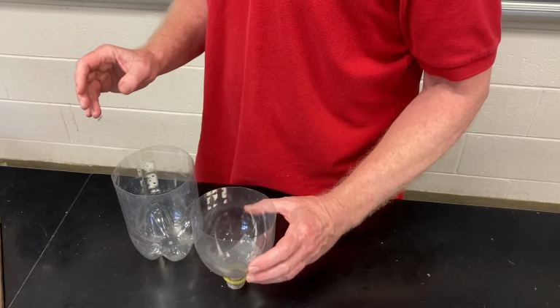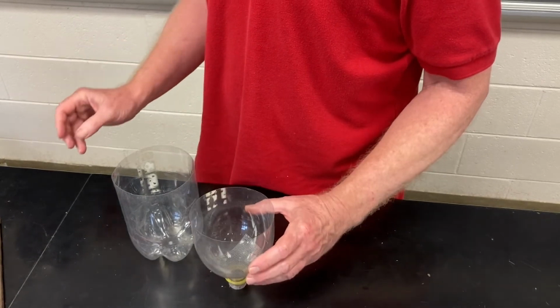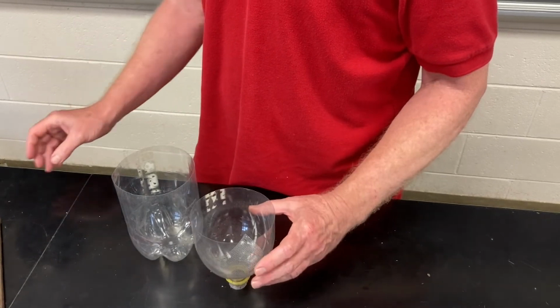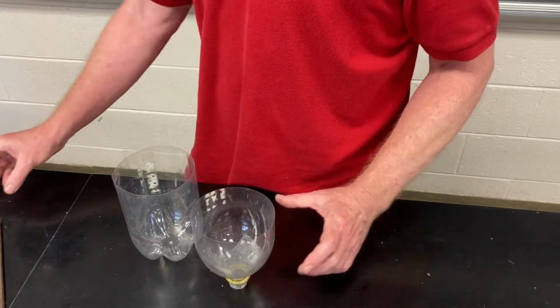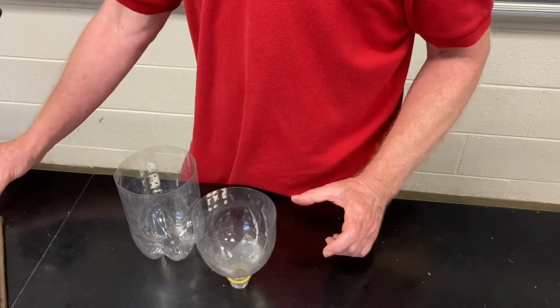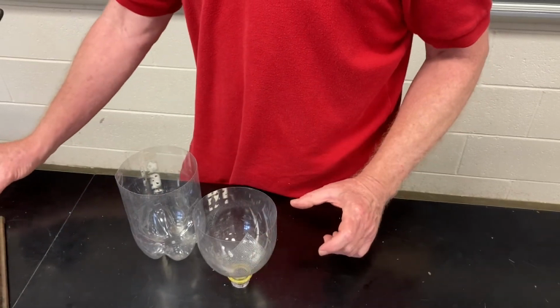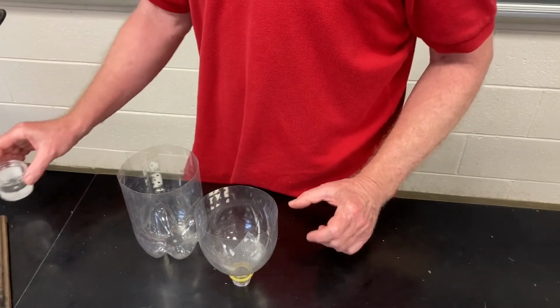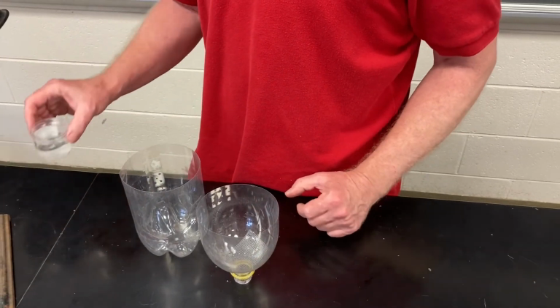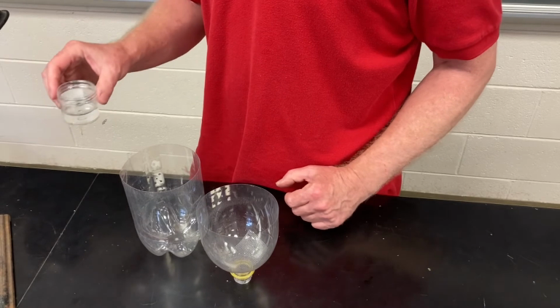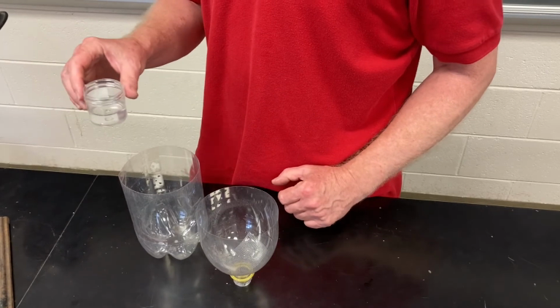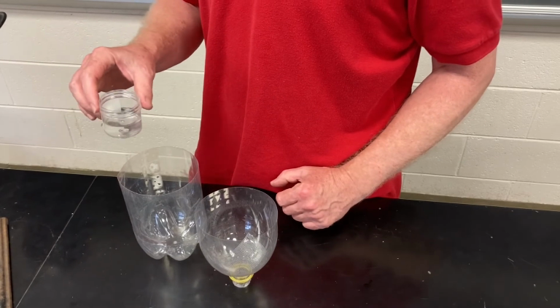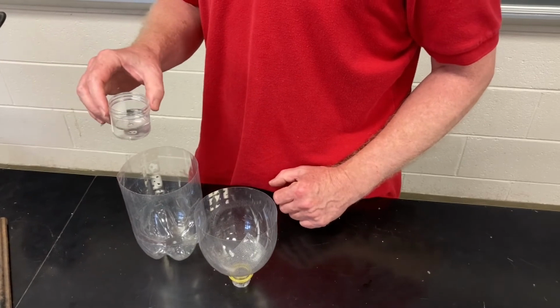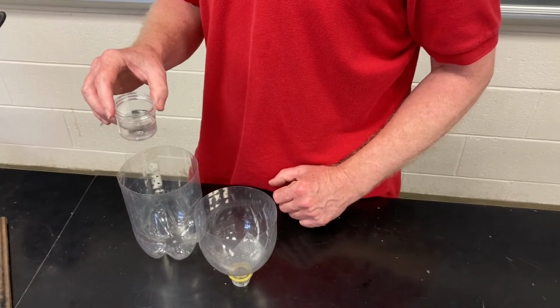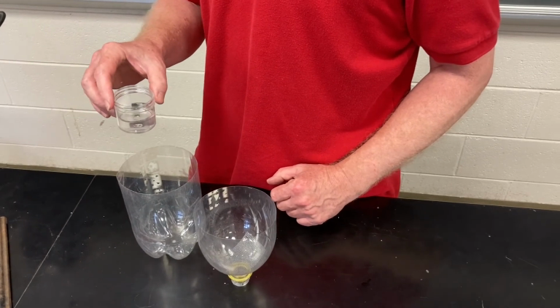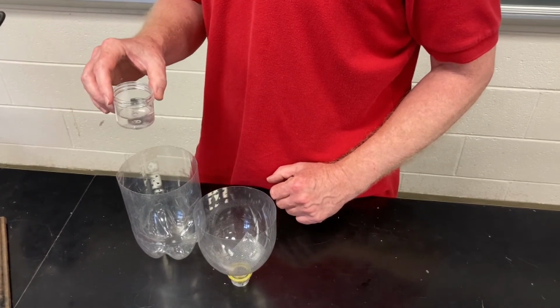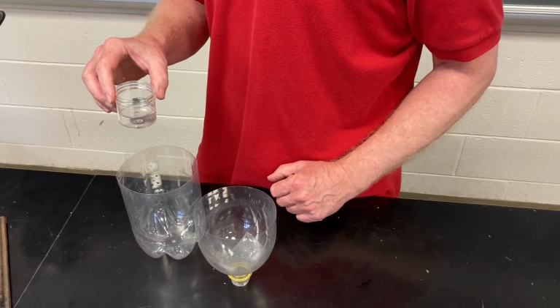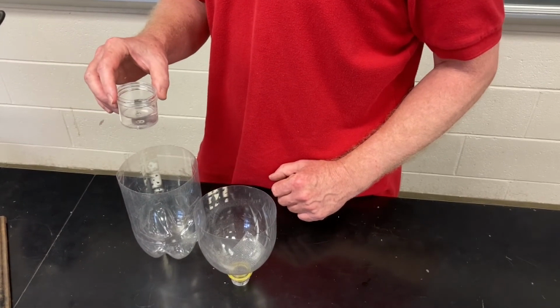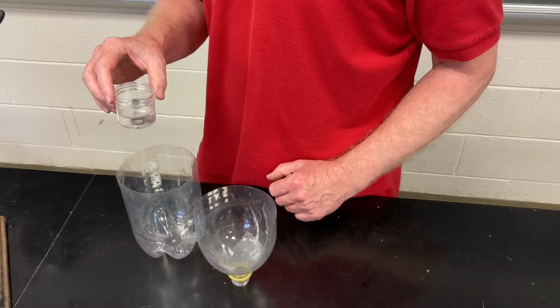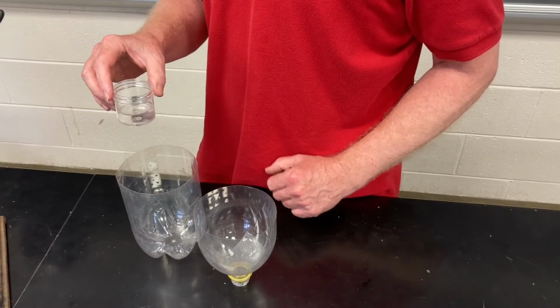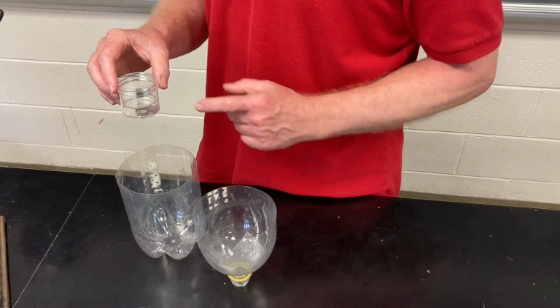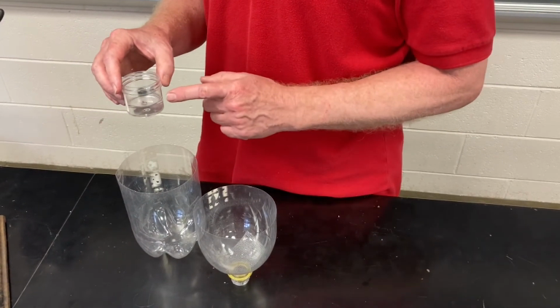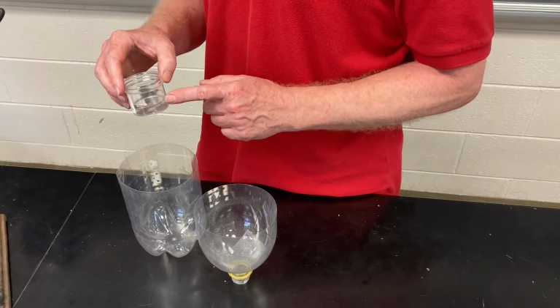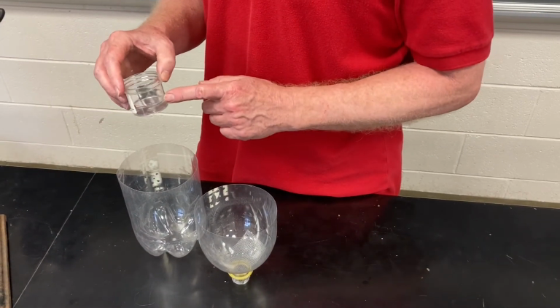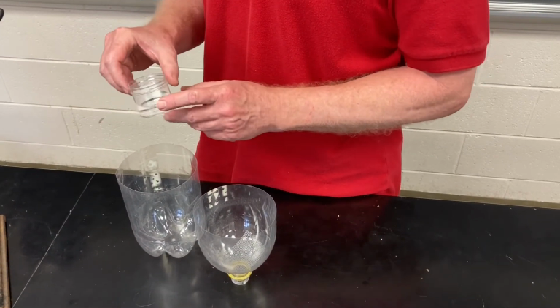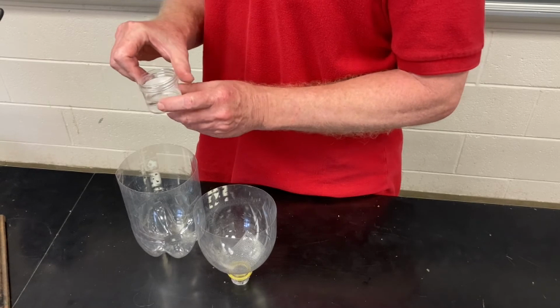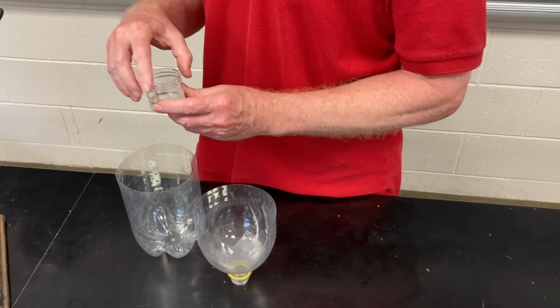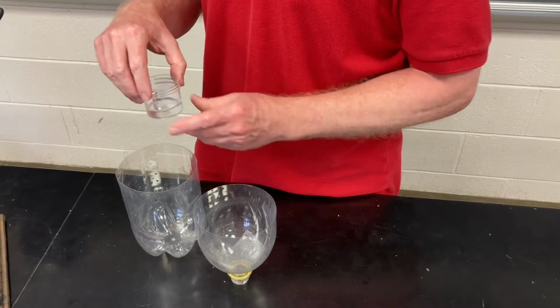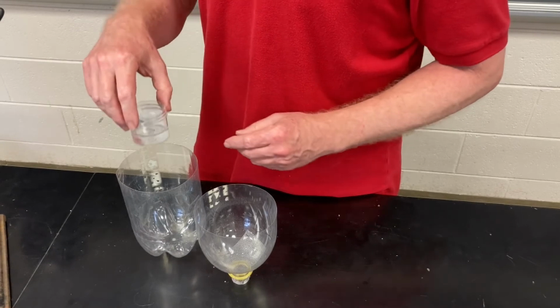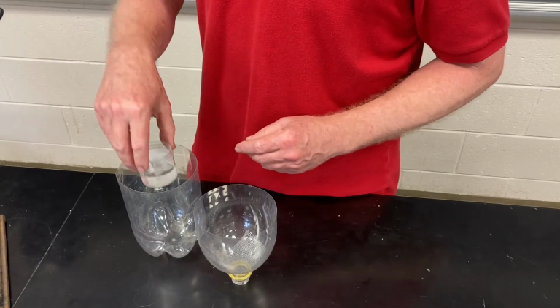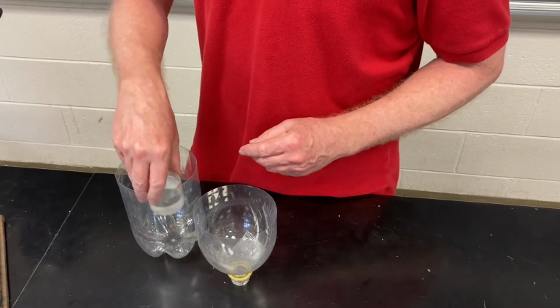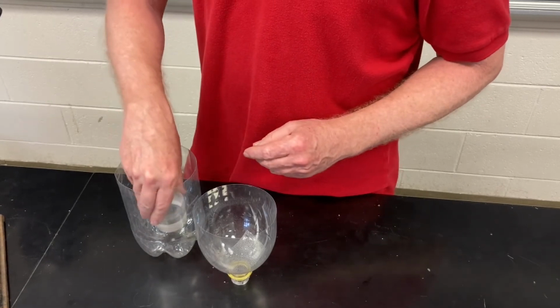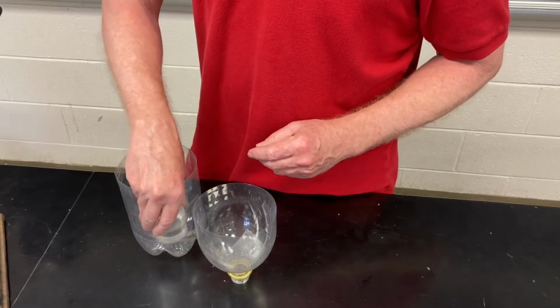The next thing you're going to need is some solution to preserve the arthropods you're going to catch. So this is 70% ethanol. I'm going to put it into the bottom here.